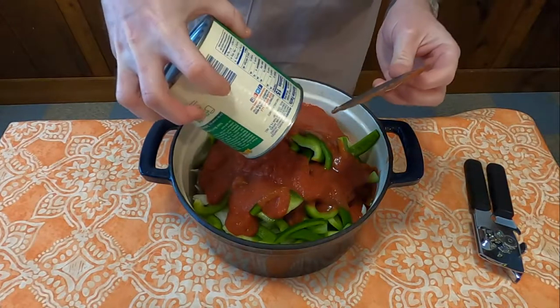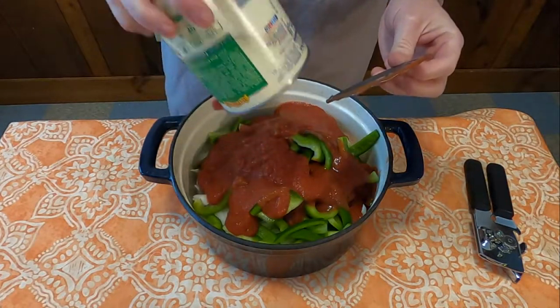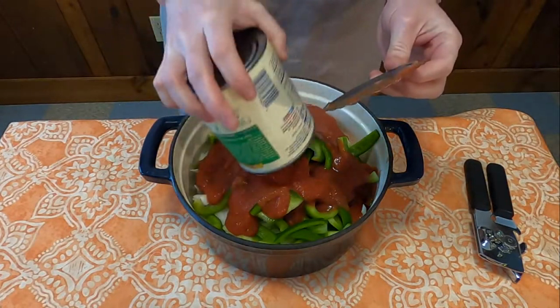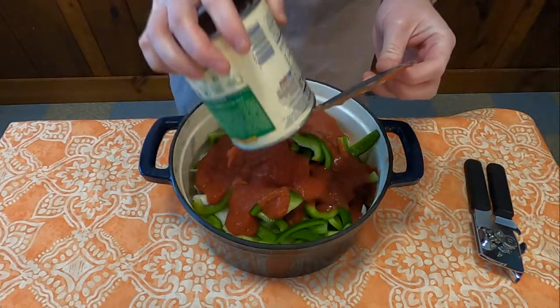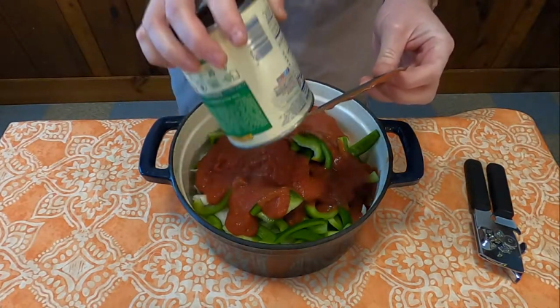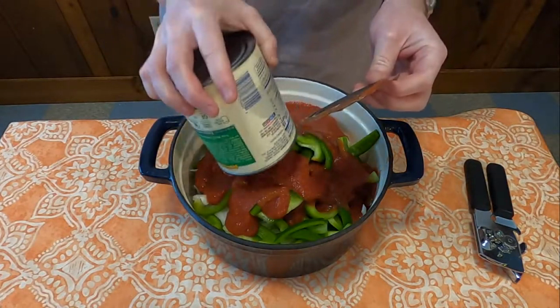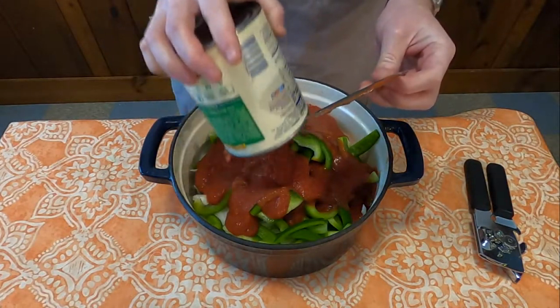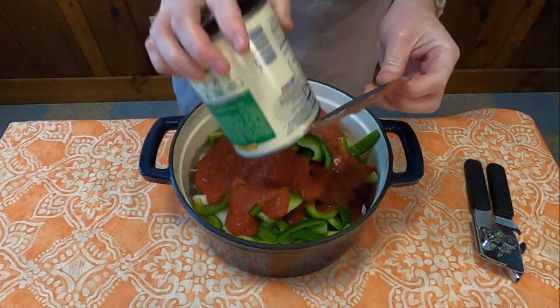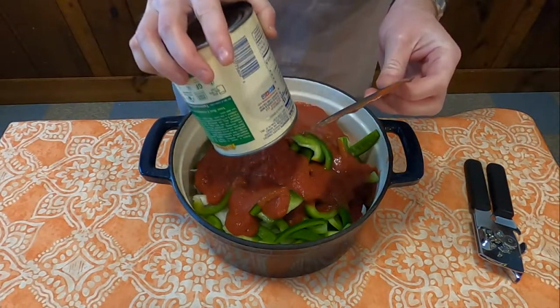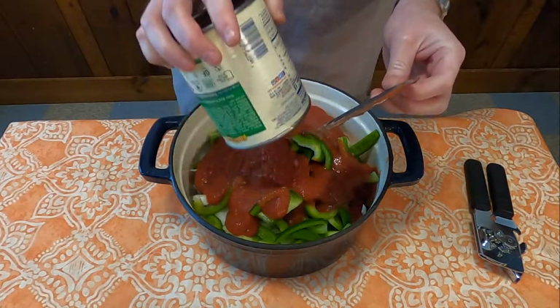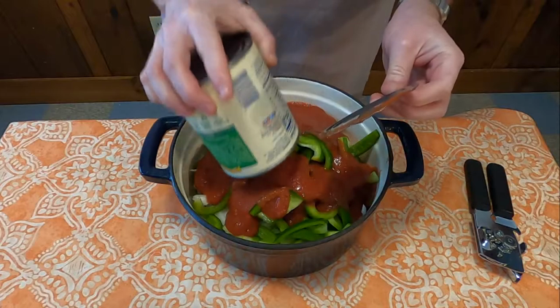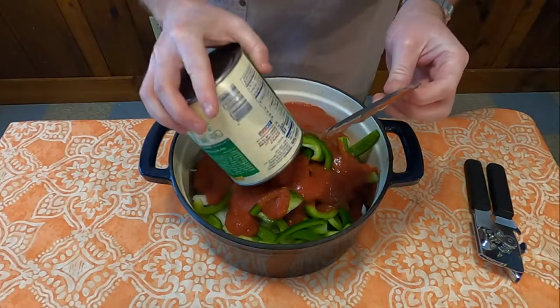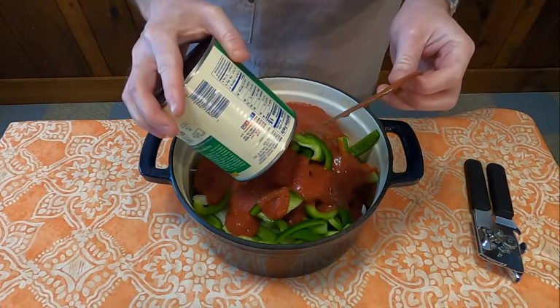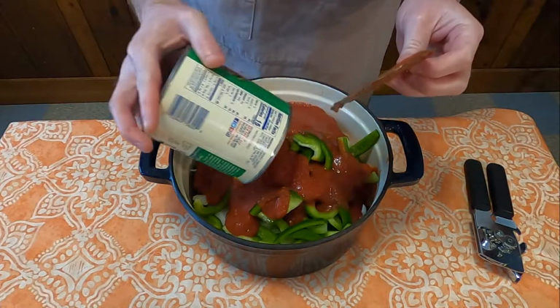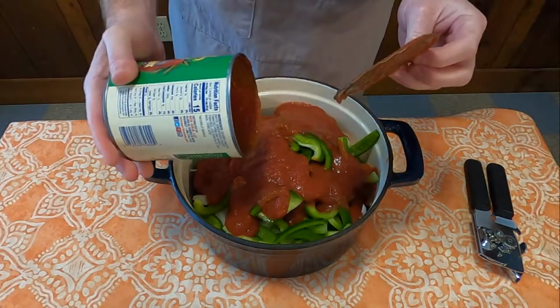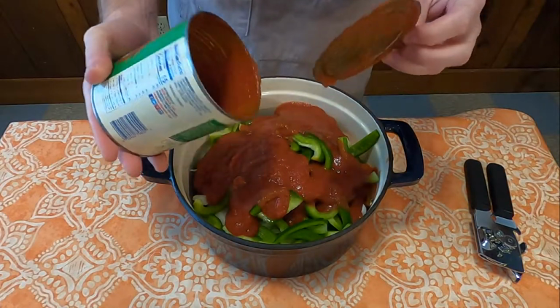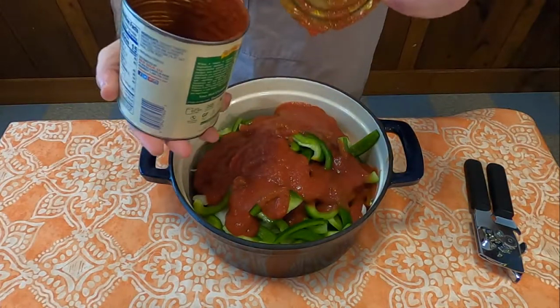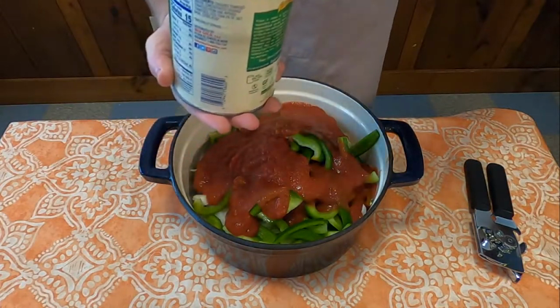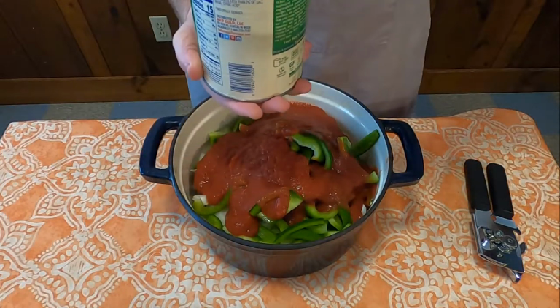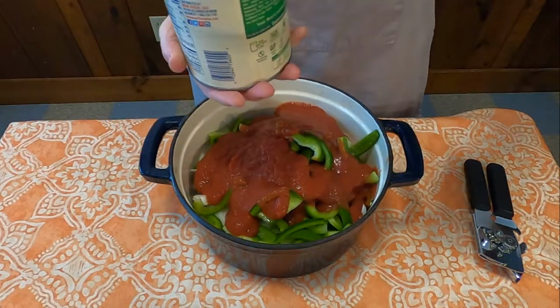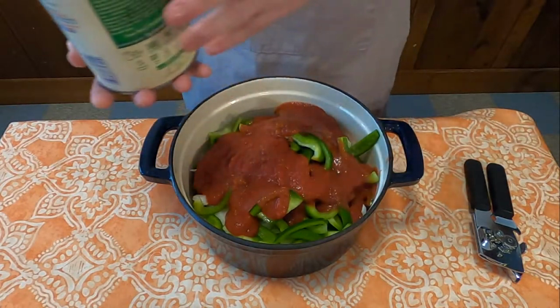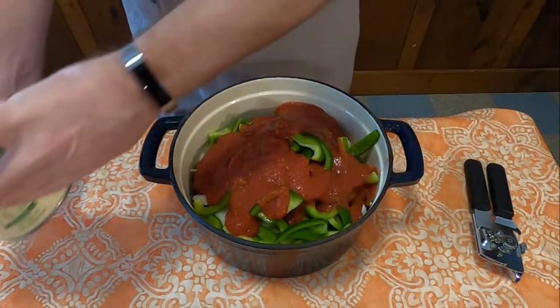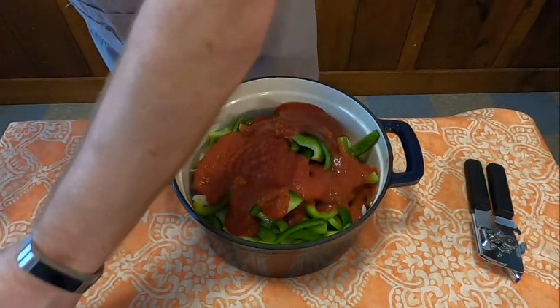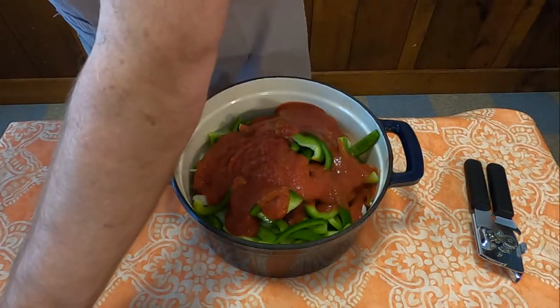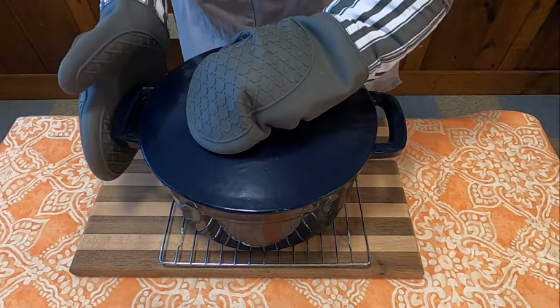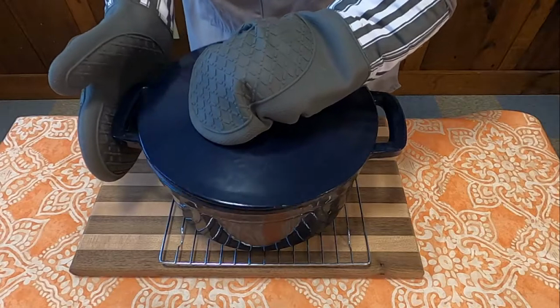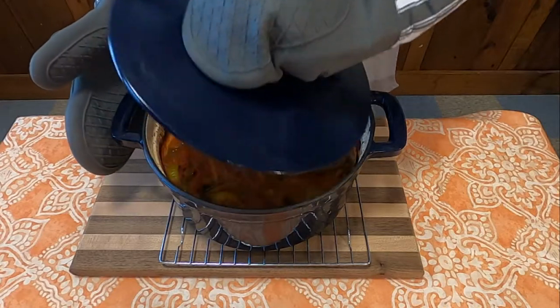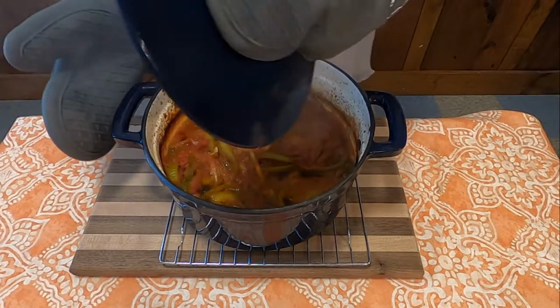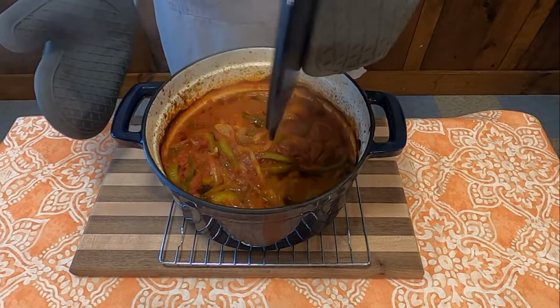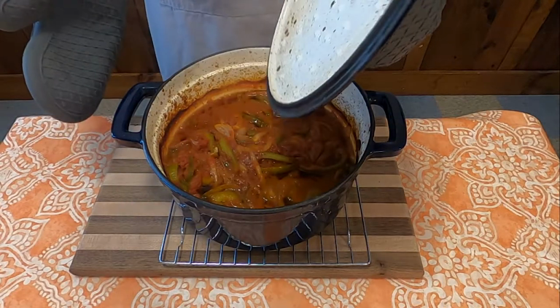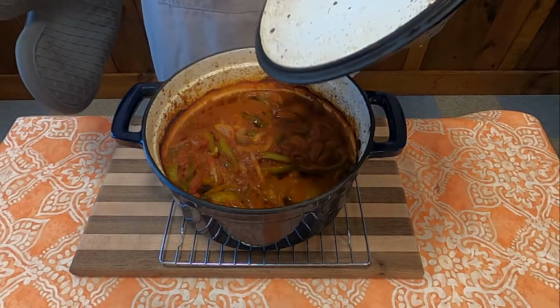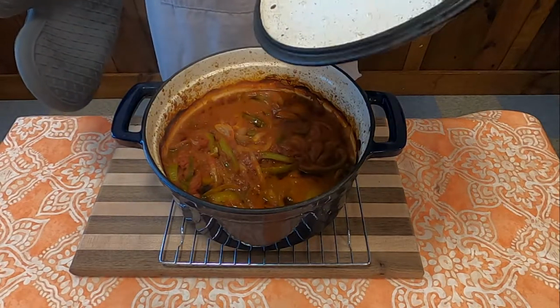The recipe did not list a temperature at all, so I decided to go with 350 and into the oven it went. And voila — smothered steak.